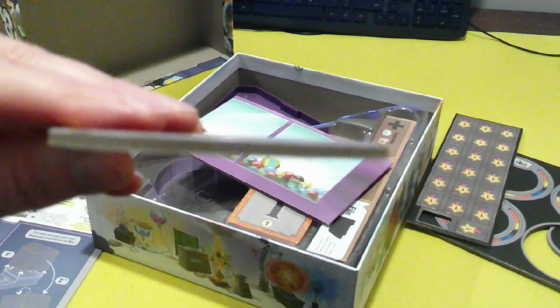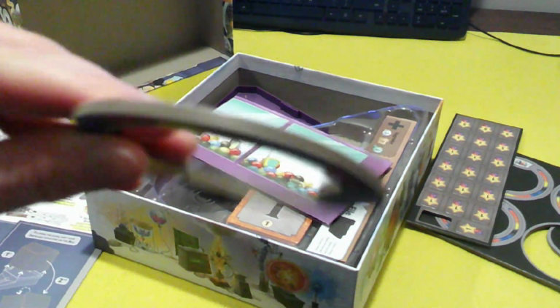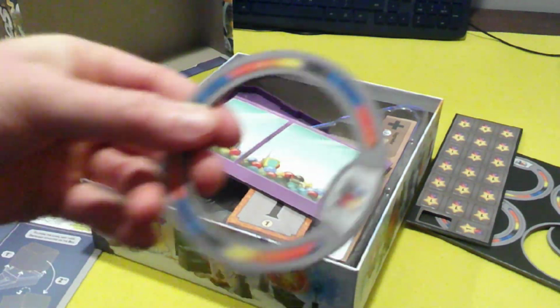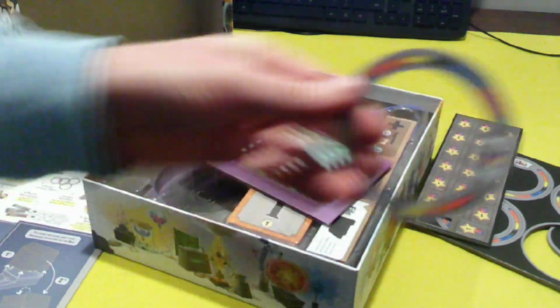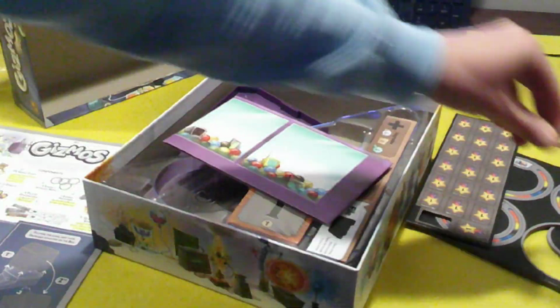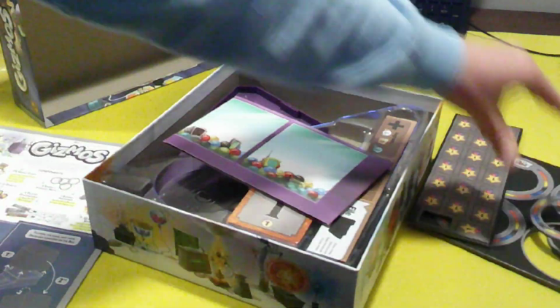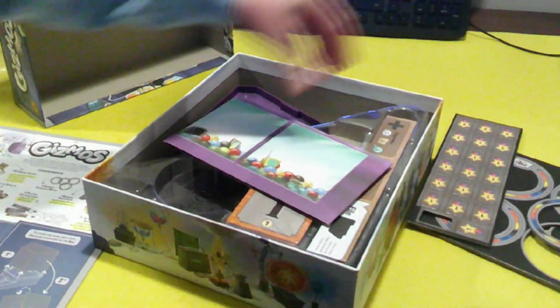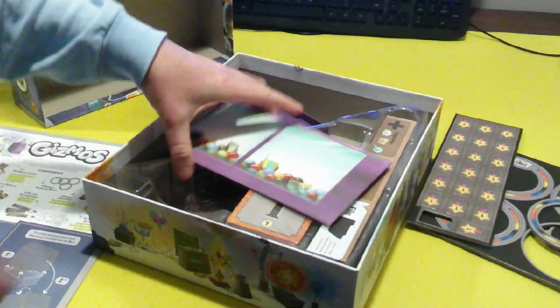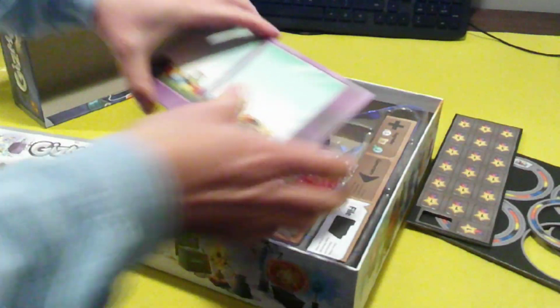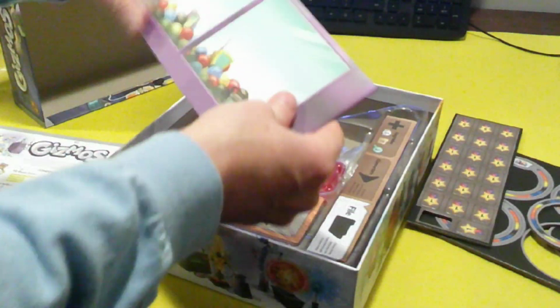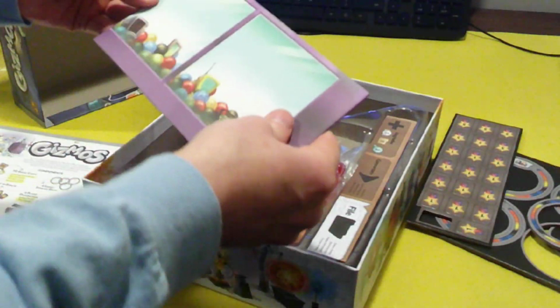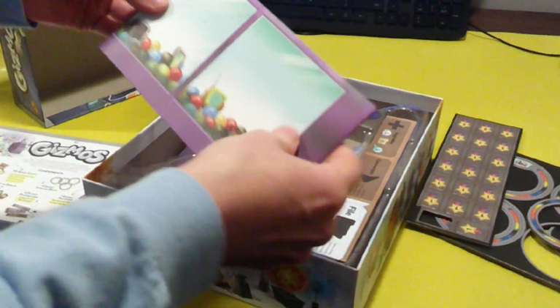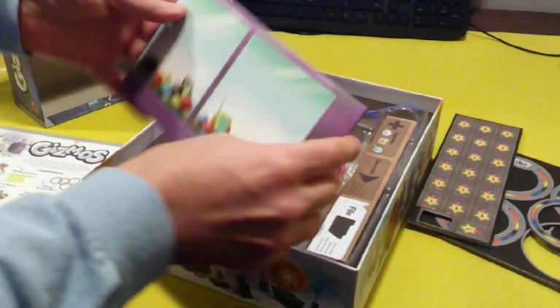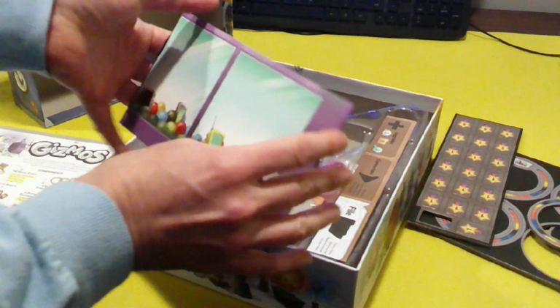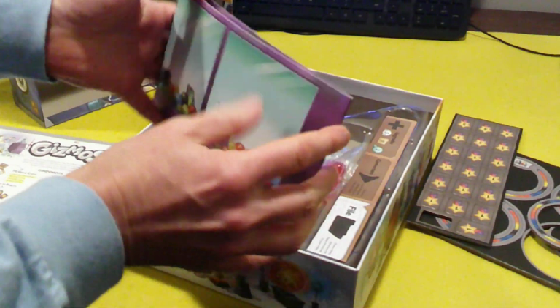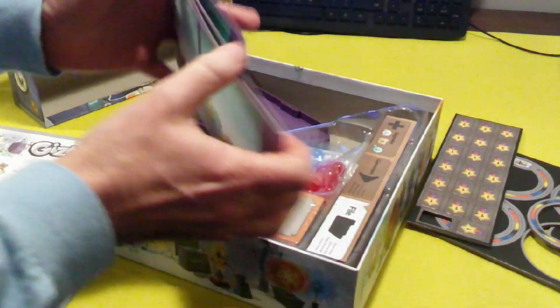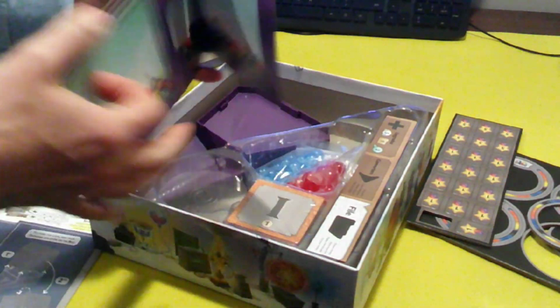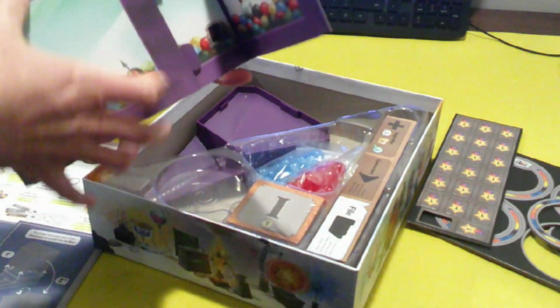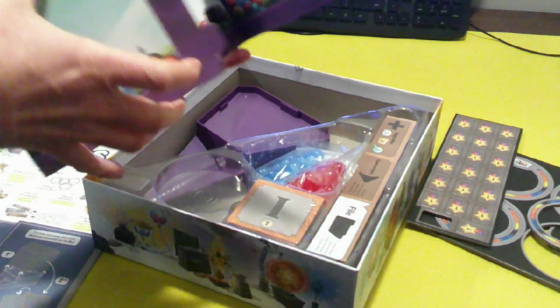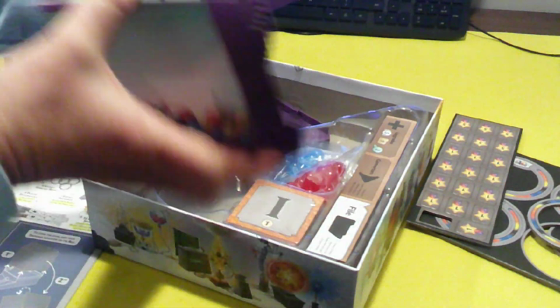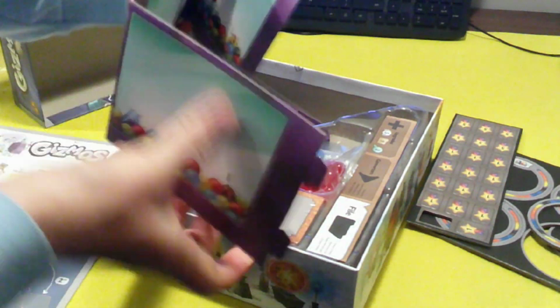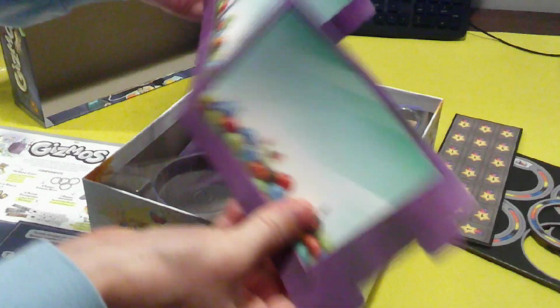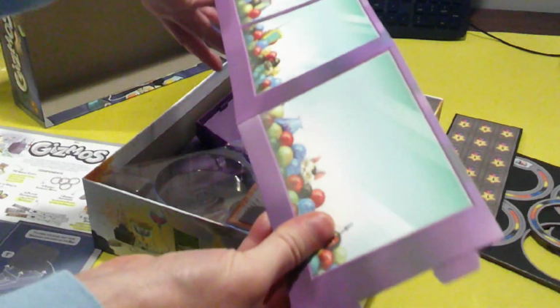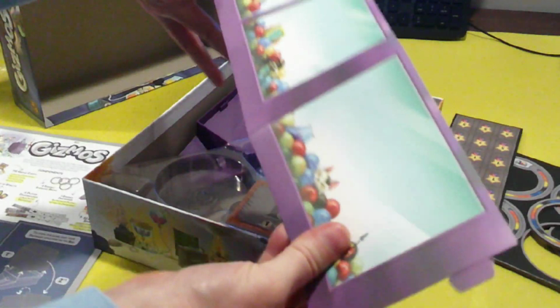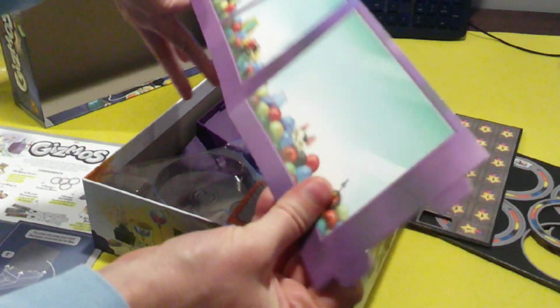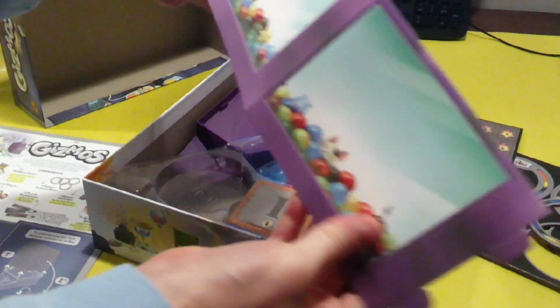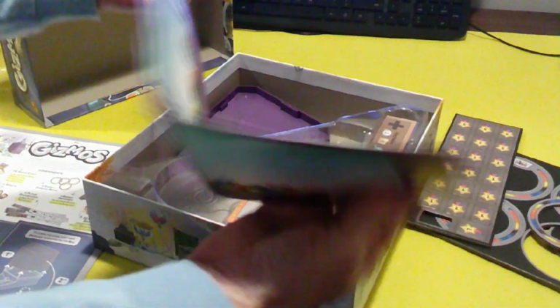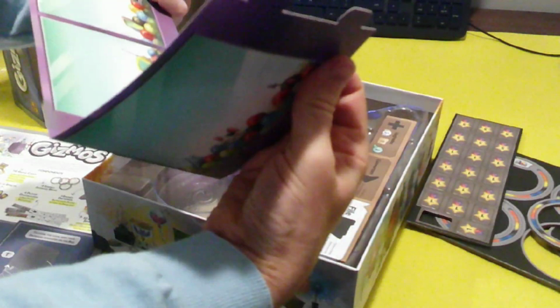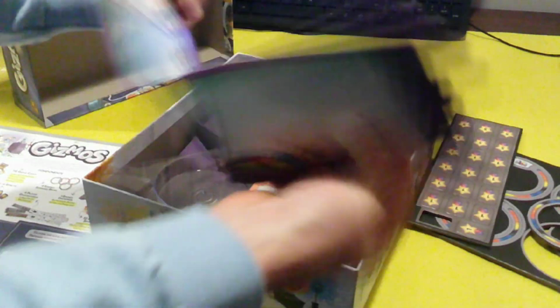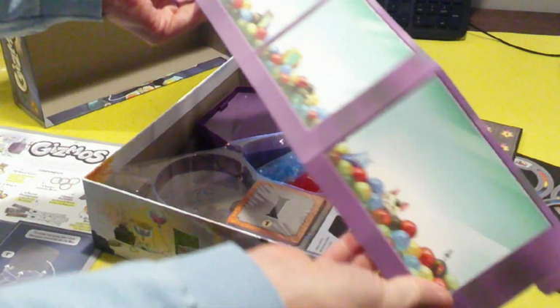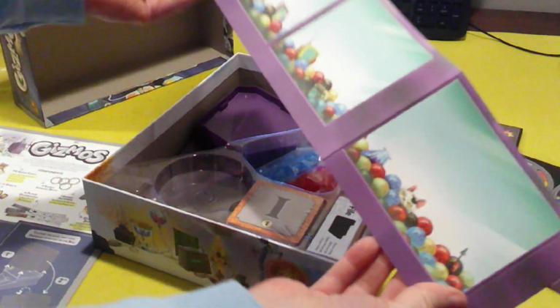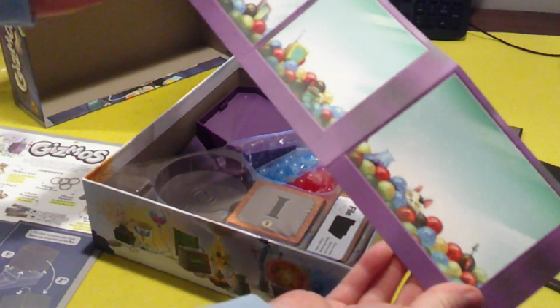Really nice. This looks like a shield — this is really thin, but it's just for decoration.